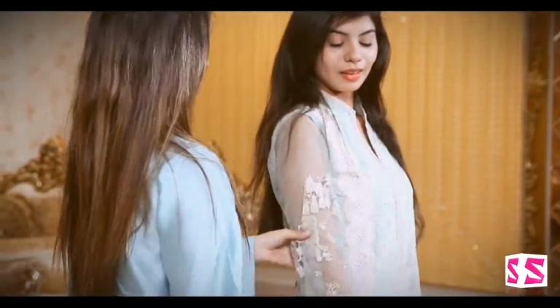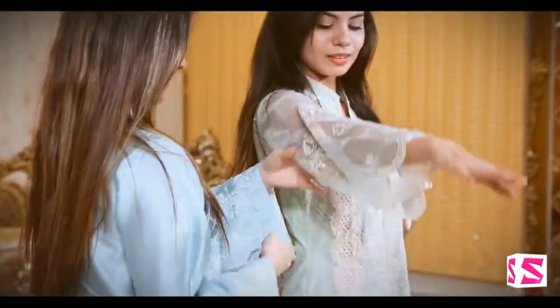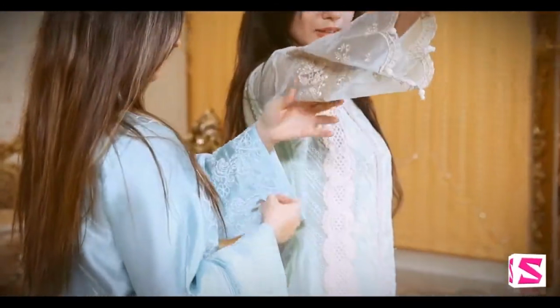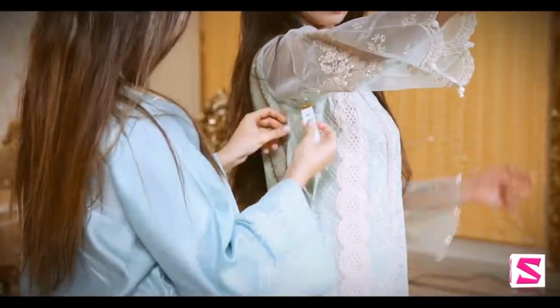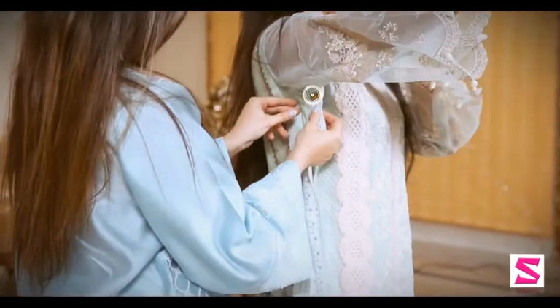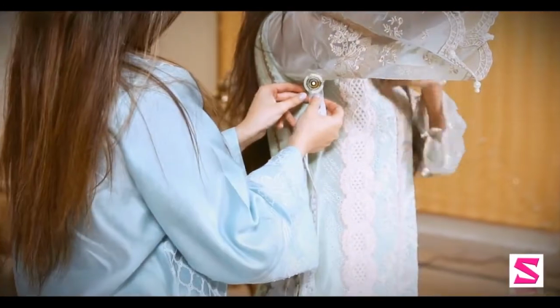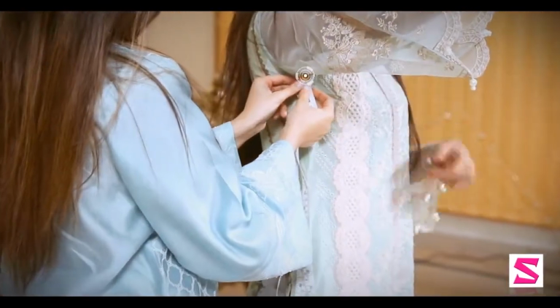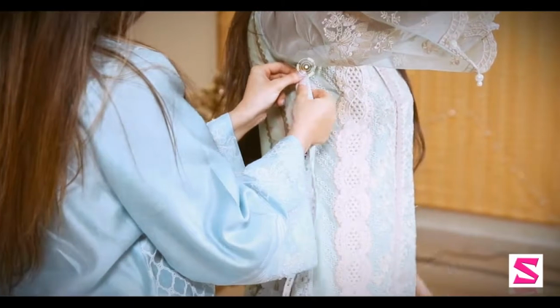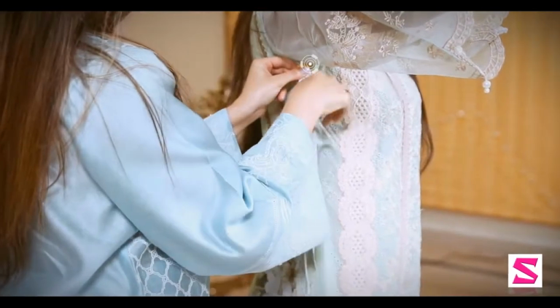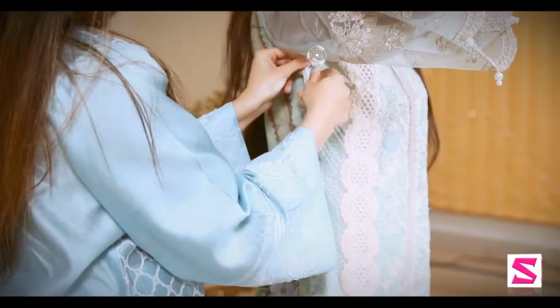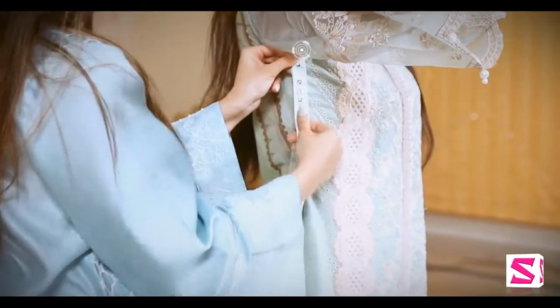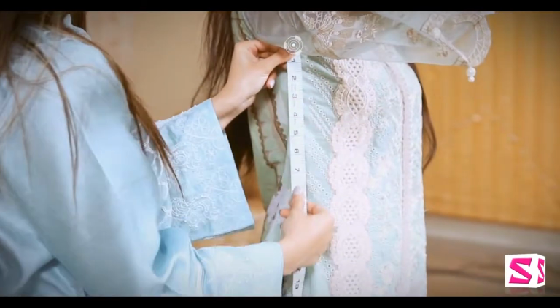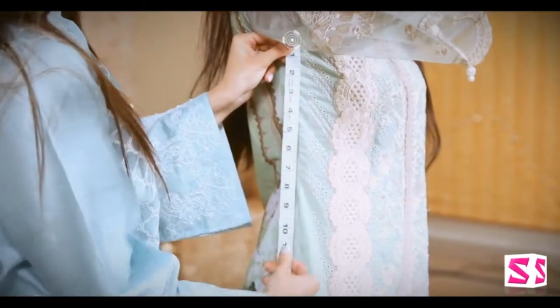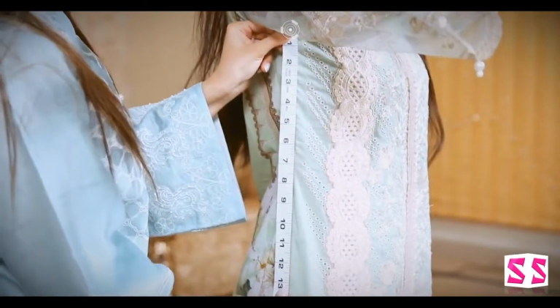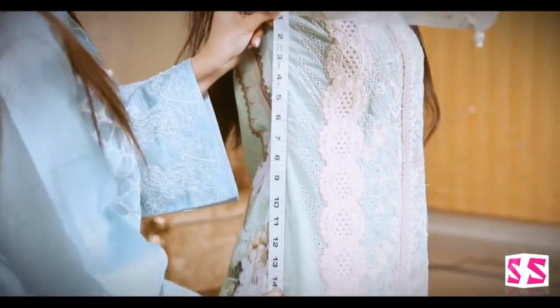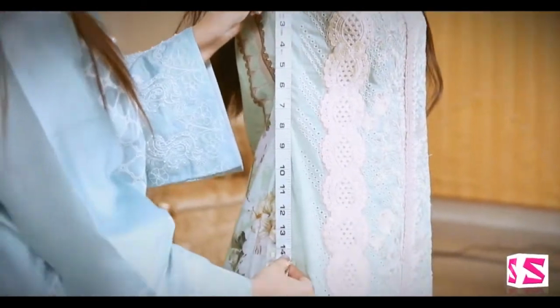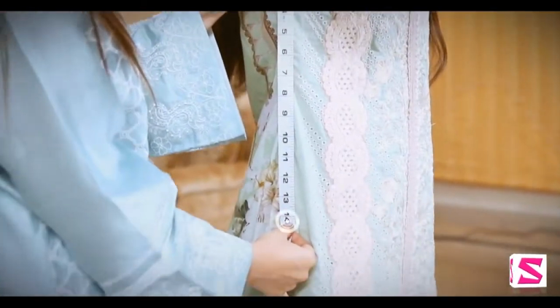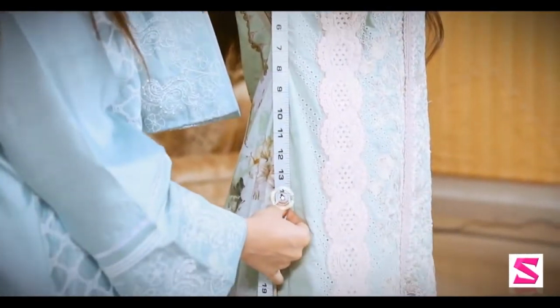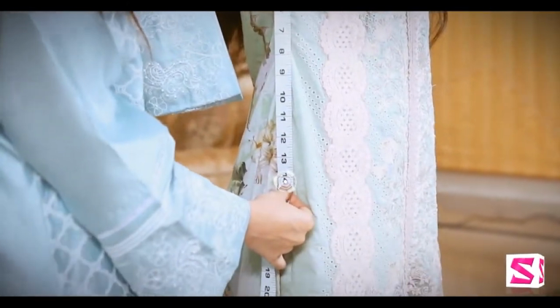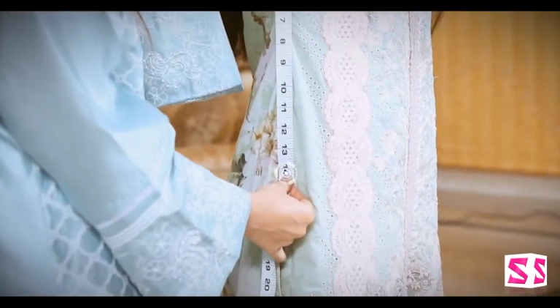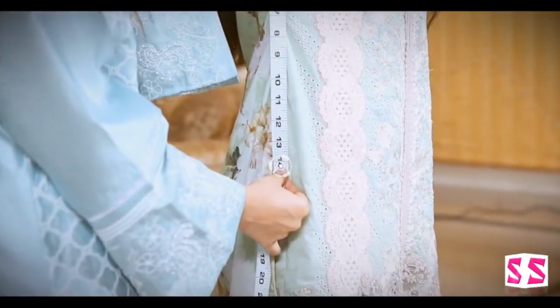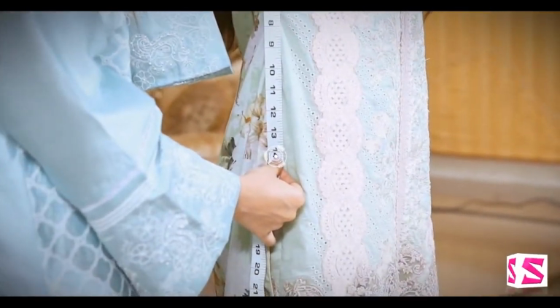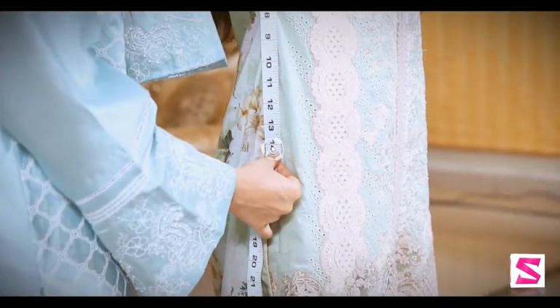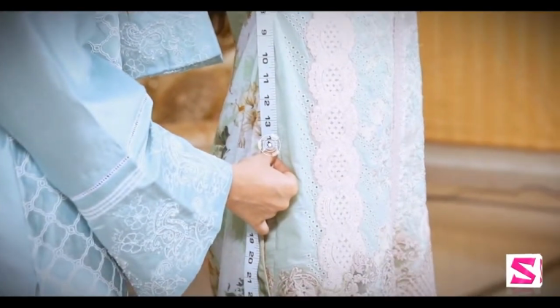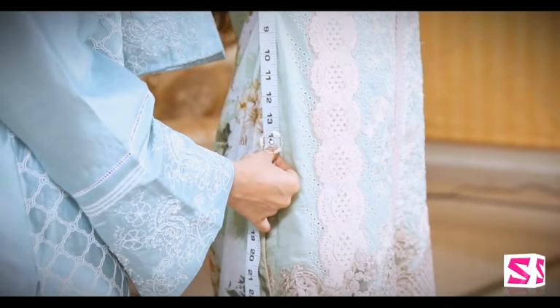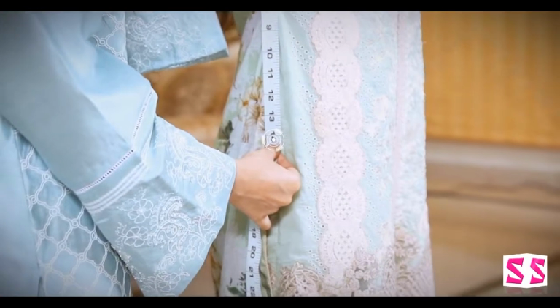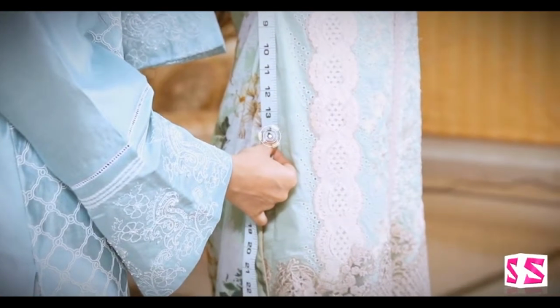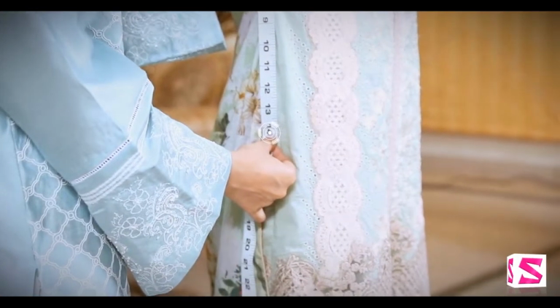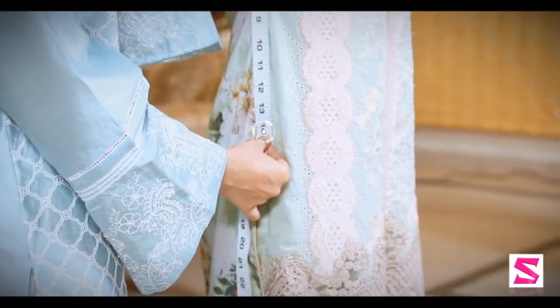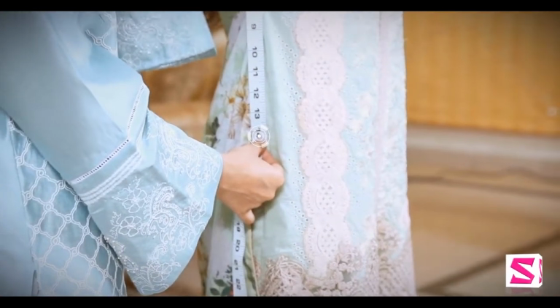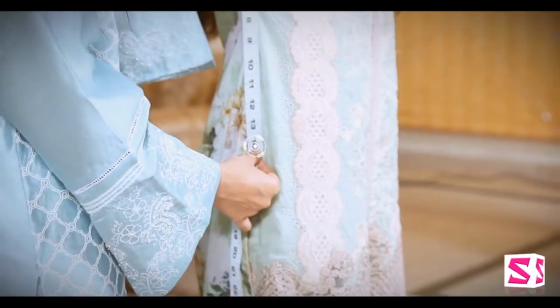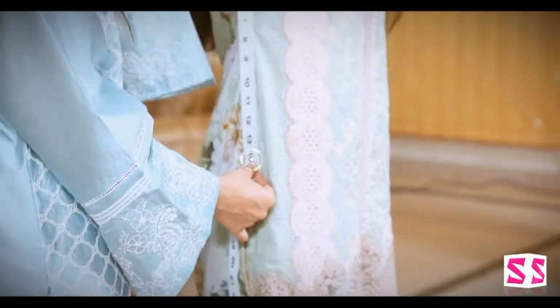1. Measure from the starting point of the armhole seam going downwards vertically till the starting point of the slit. This is also known as from armhole to start of chalk.